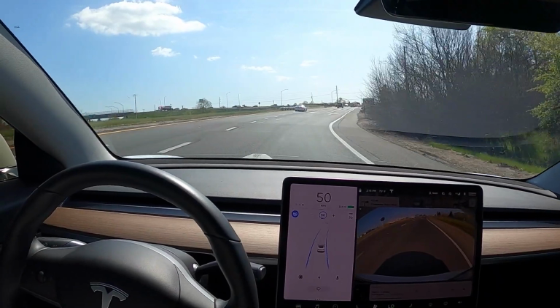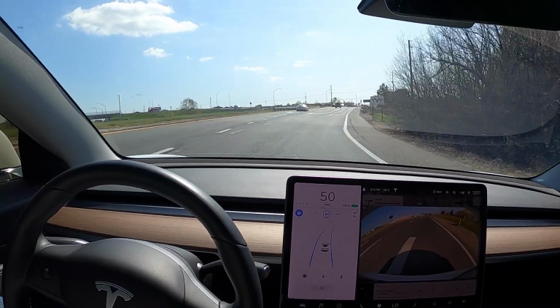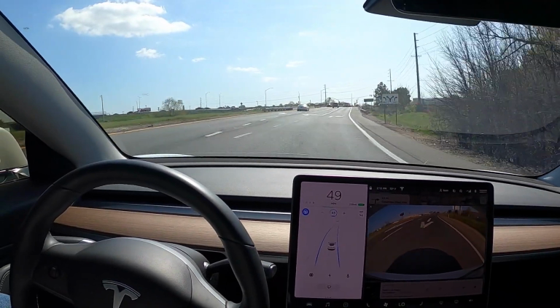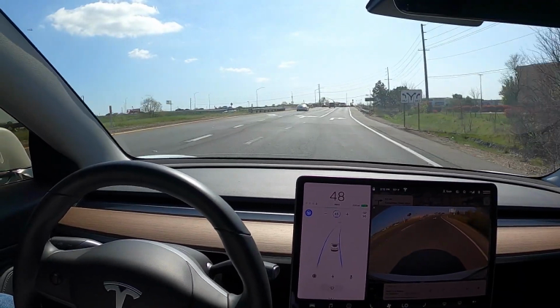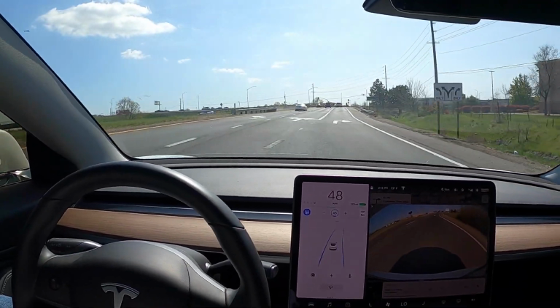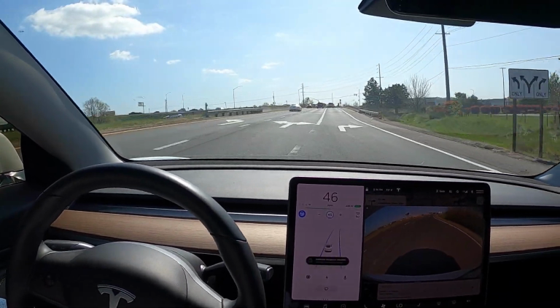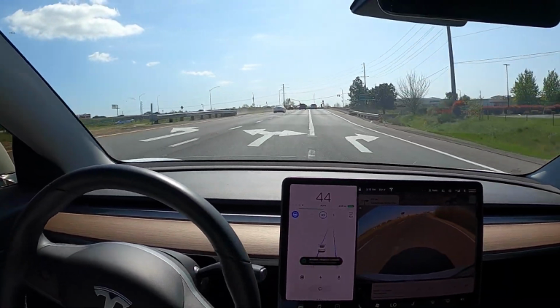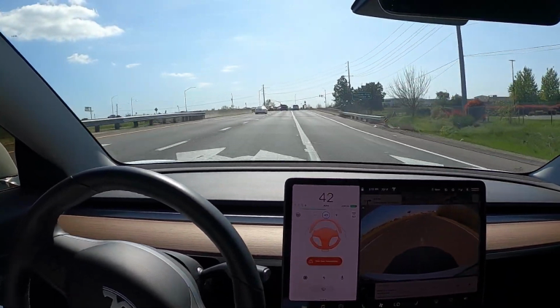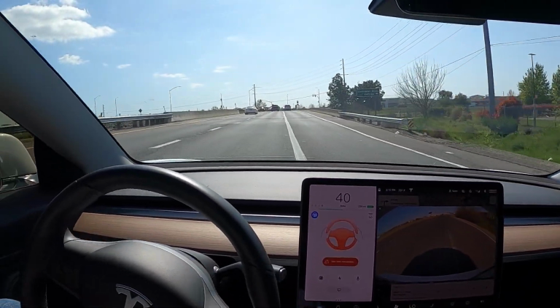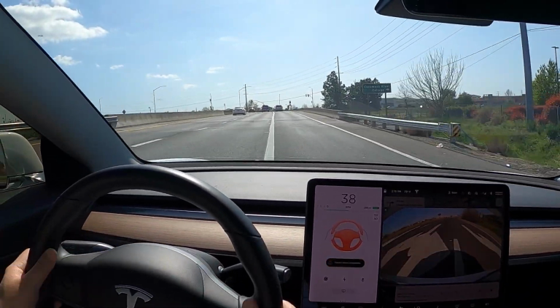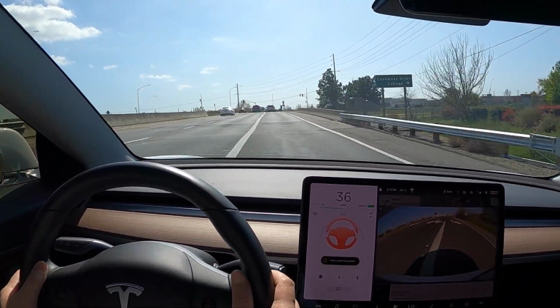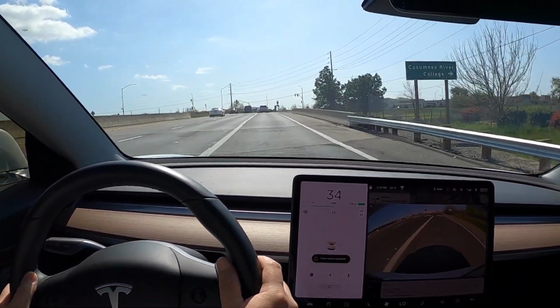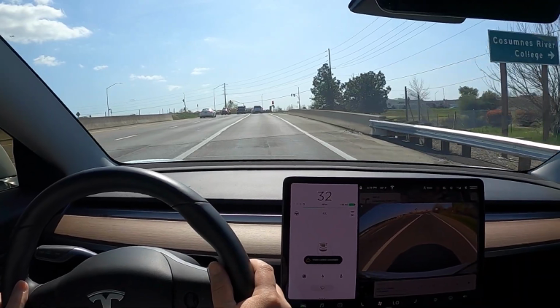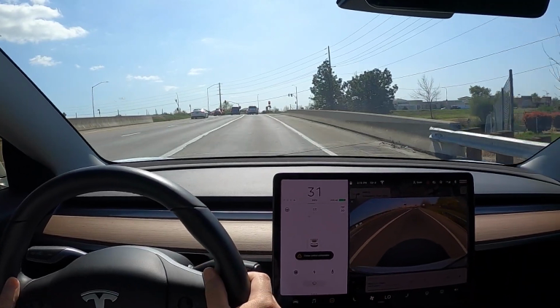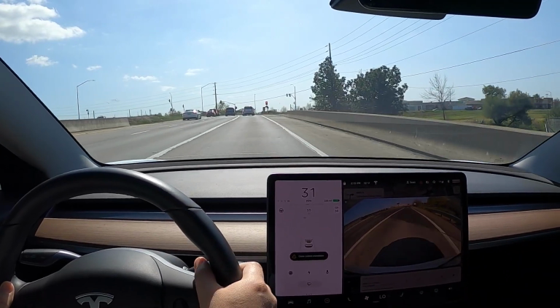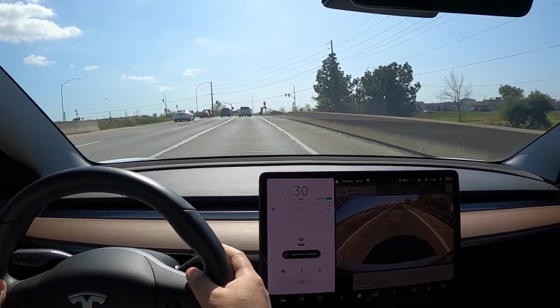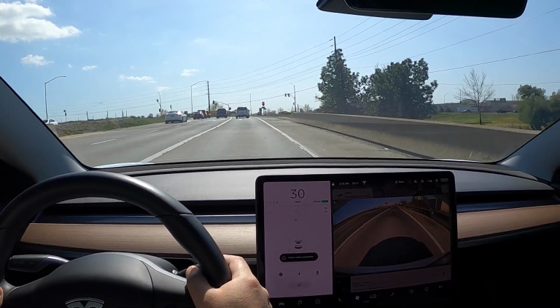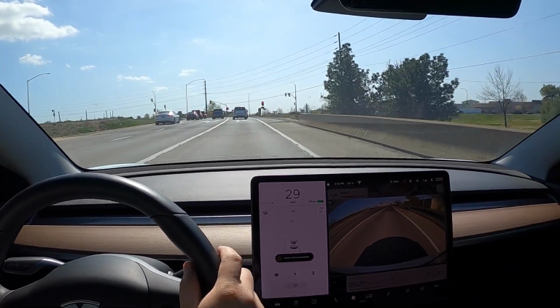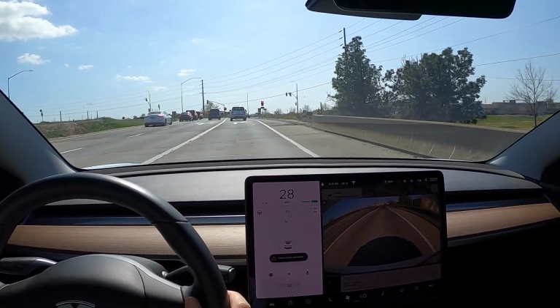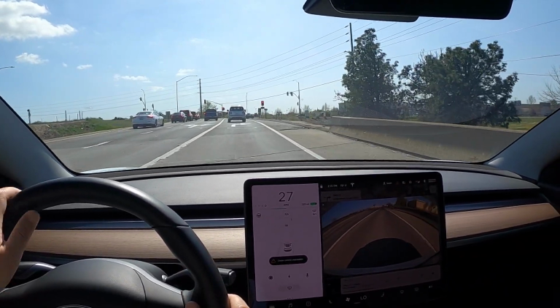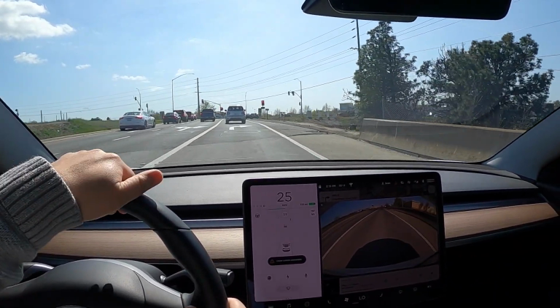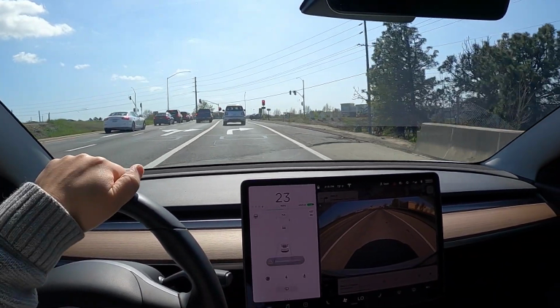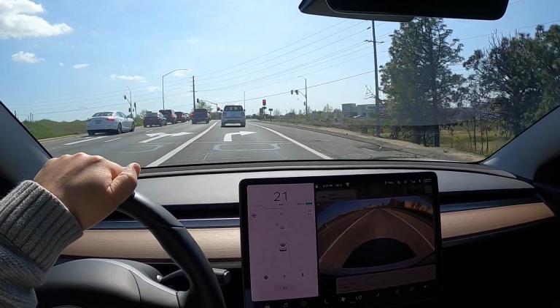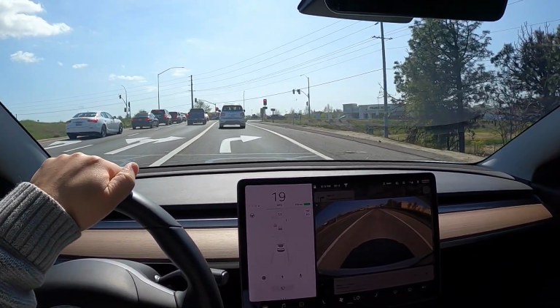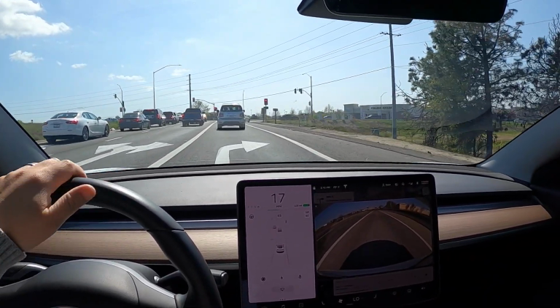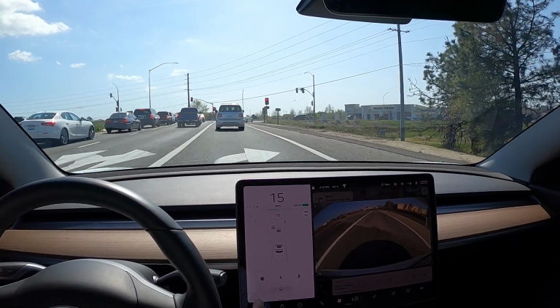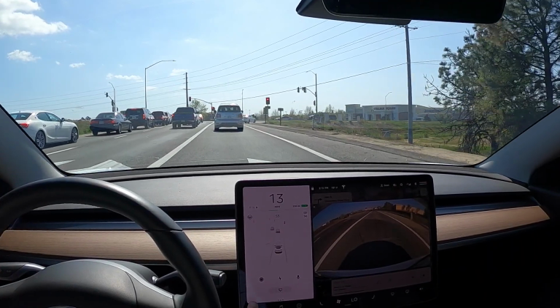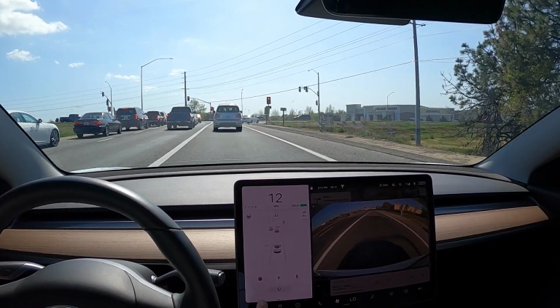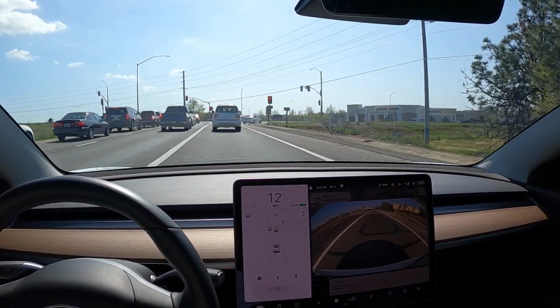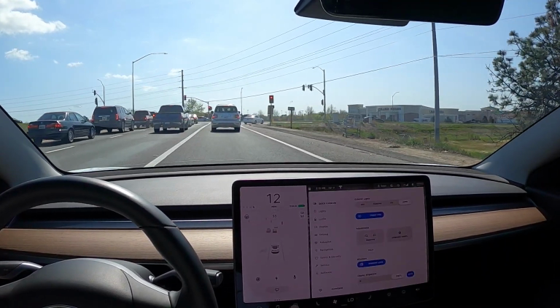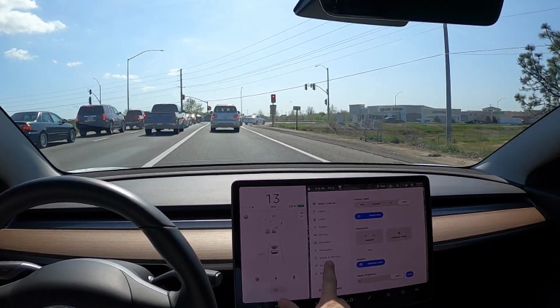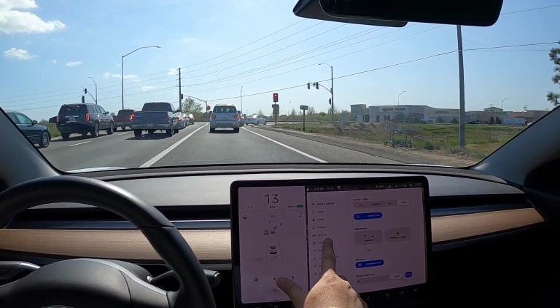Zero disengagement all the way home. Here is when I need to take control because Navigate on Autopilot is done. If you don't take control, it's going to start beeping at you — like it just did there.